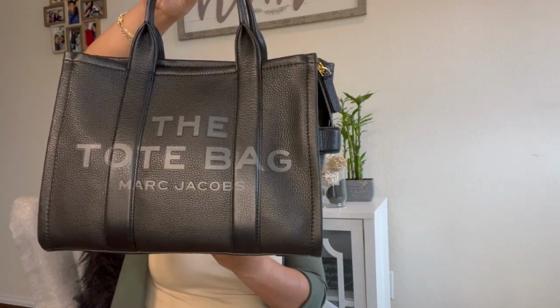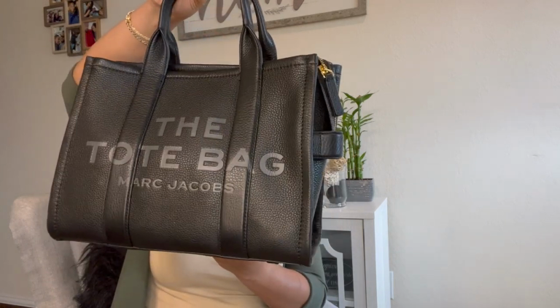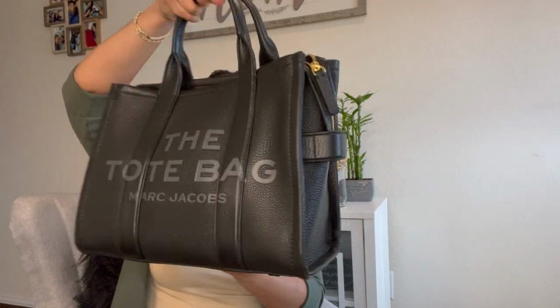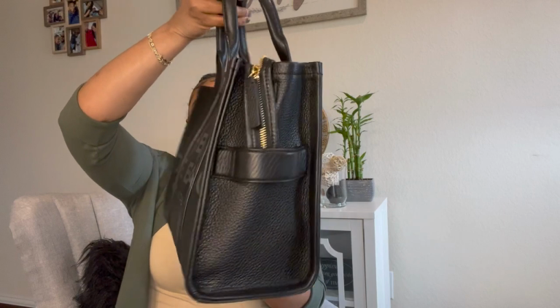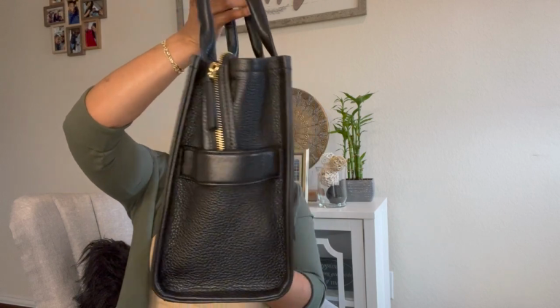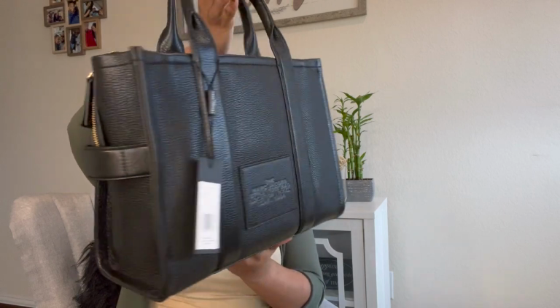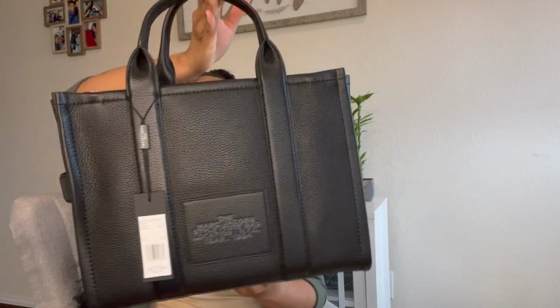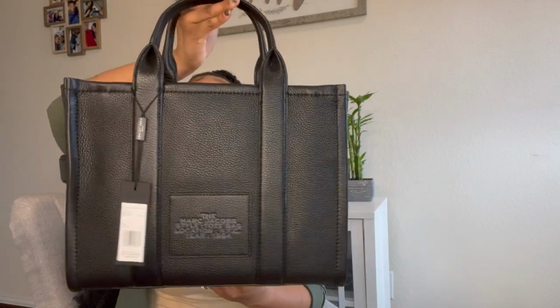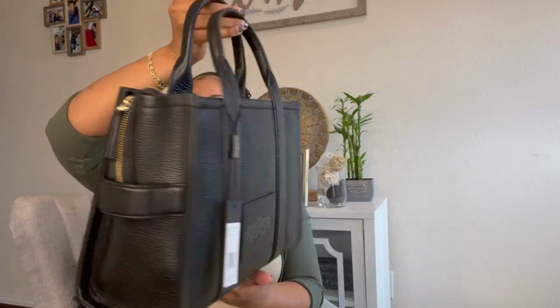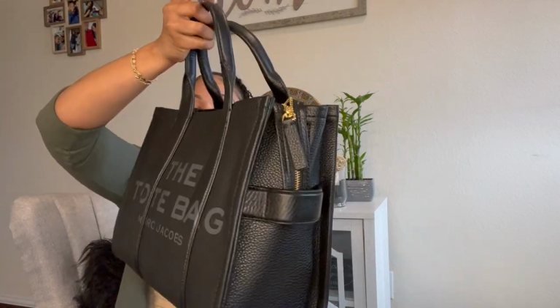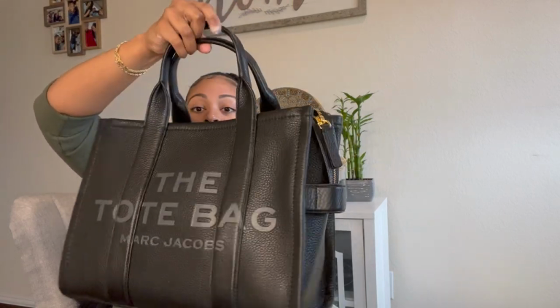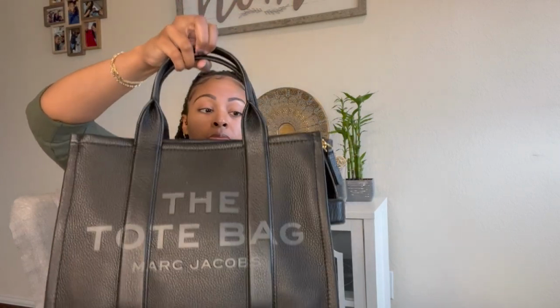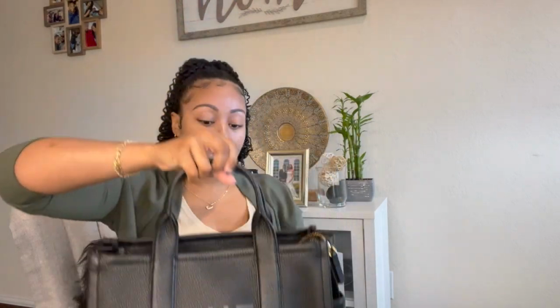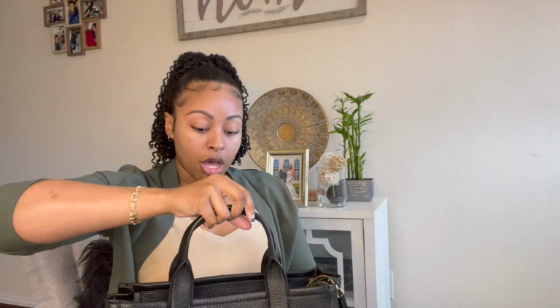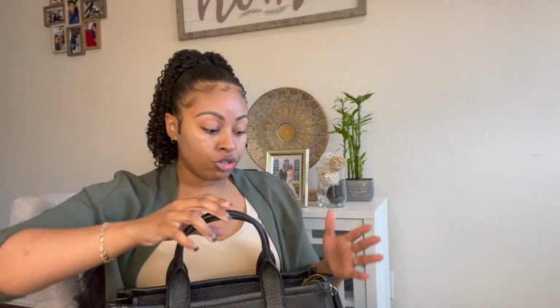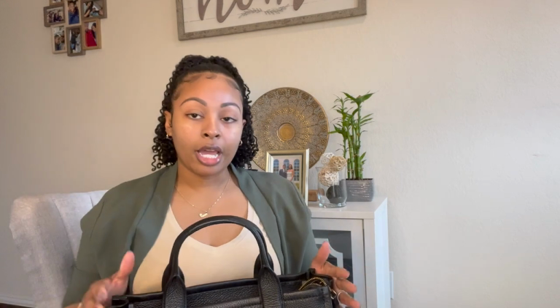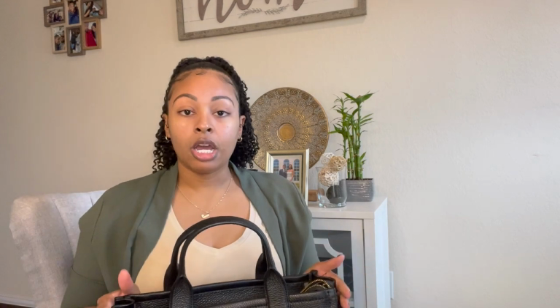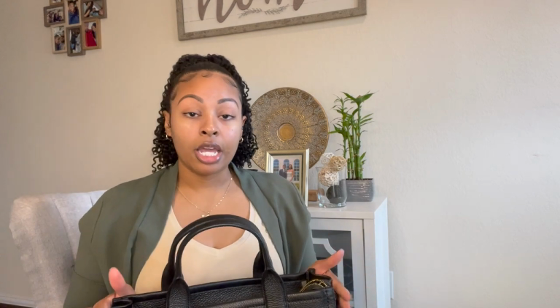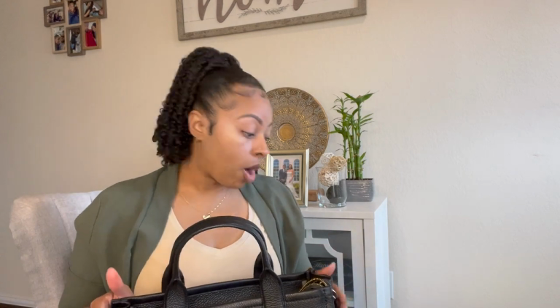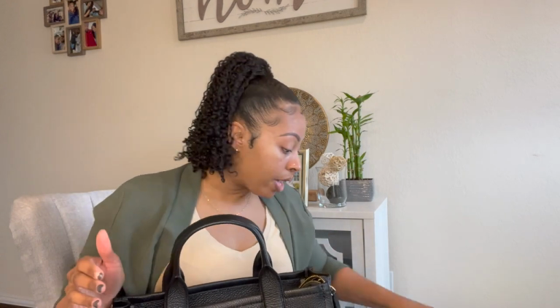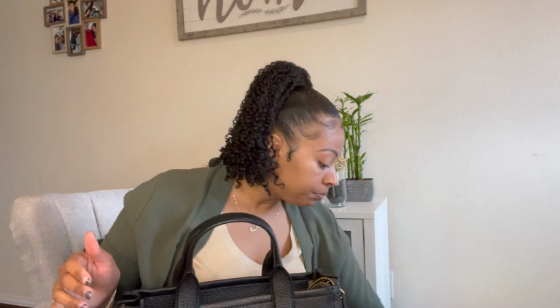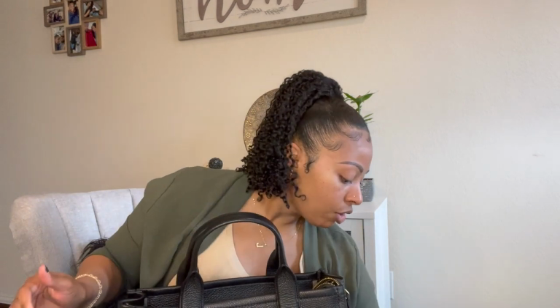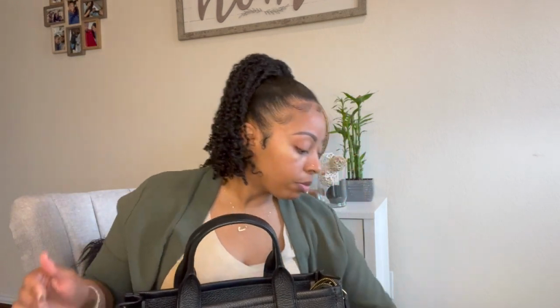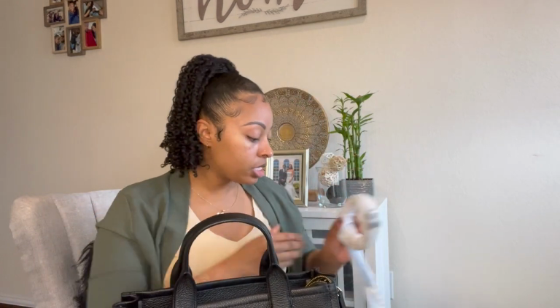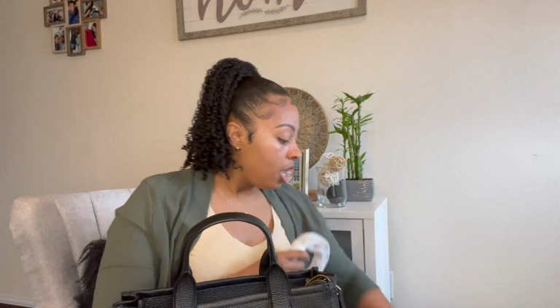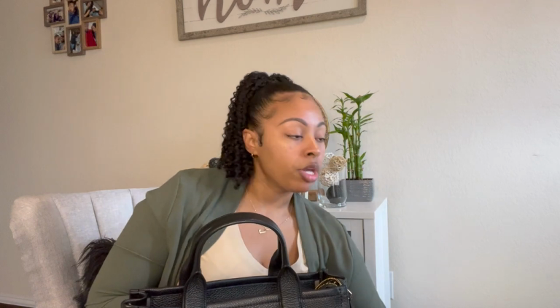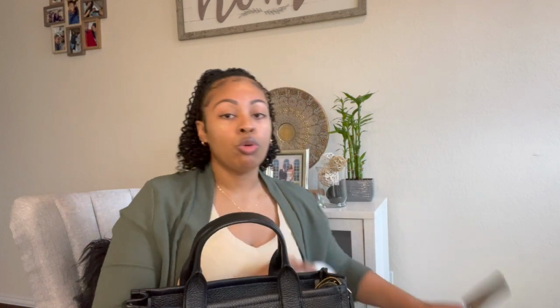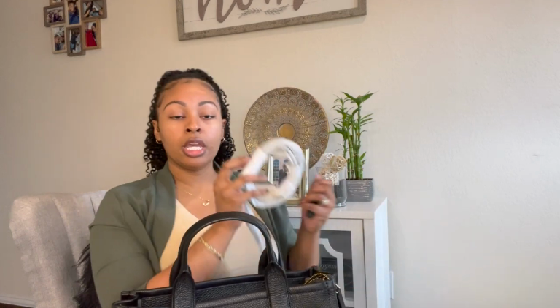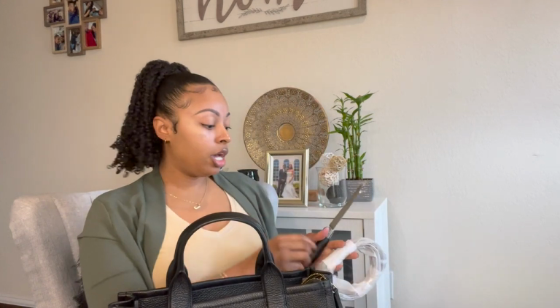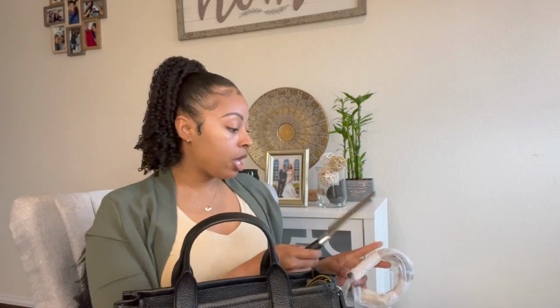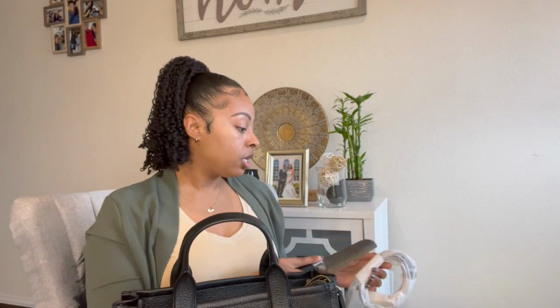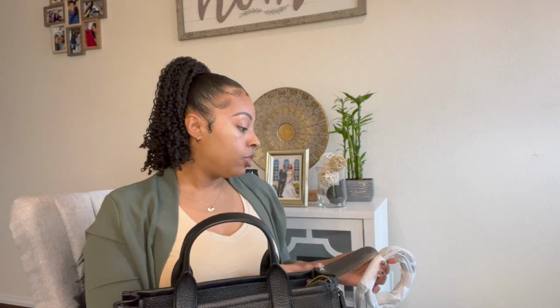It's not cheap — $450 may be cheap to some but it's definitely not cheap to me. I do feel like I got a good quality bag for the price.